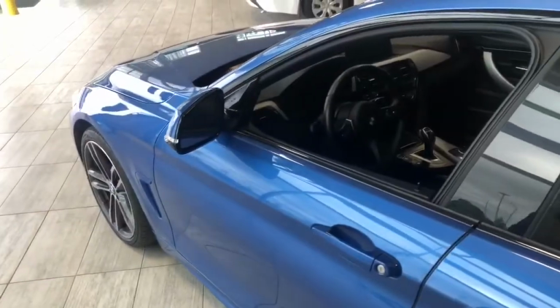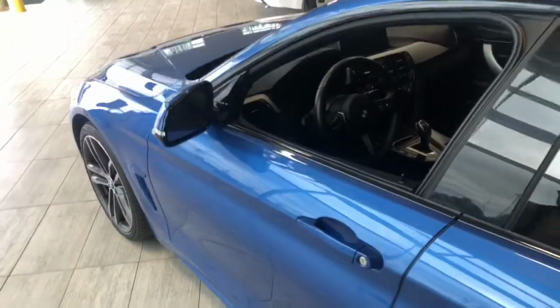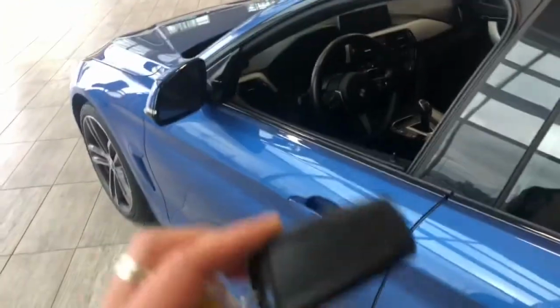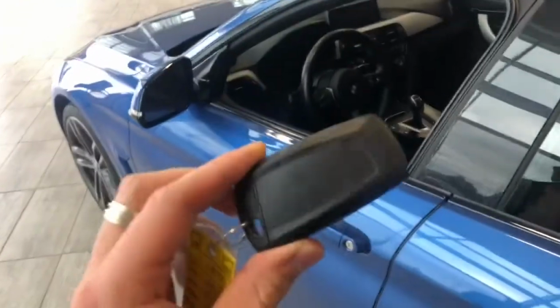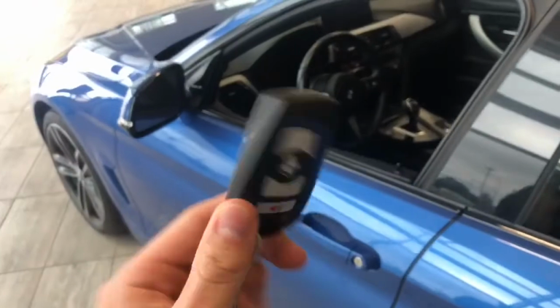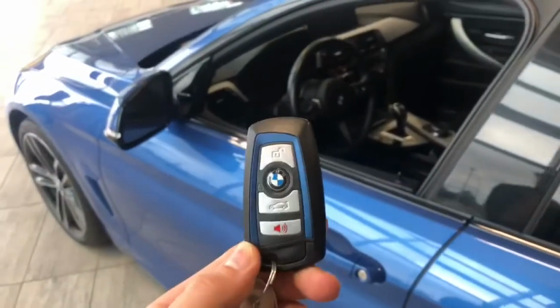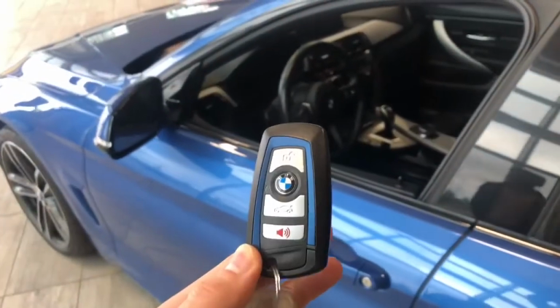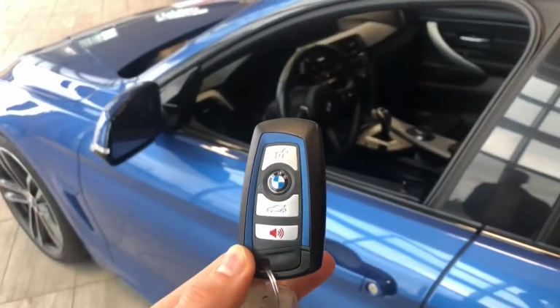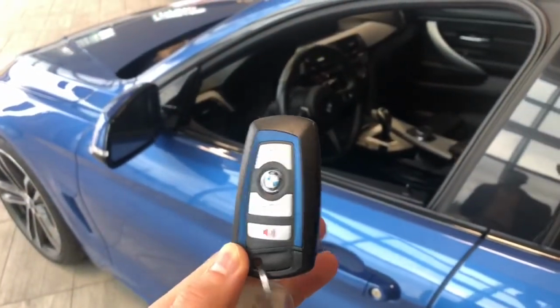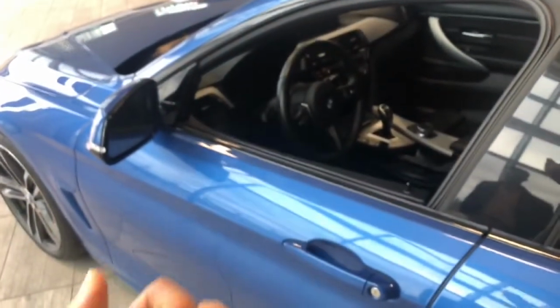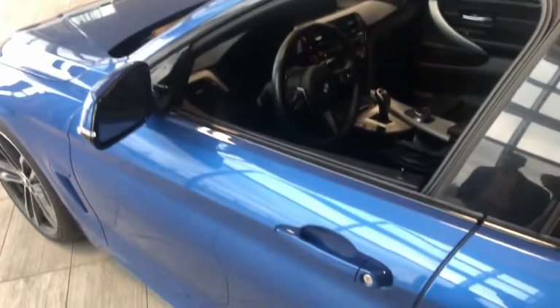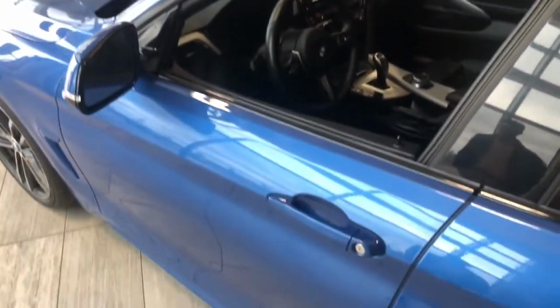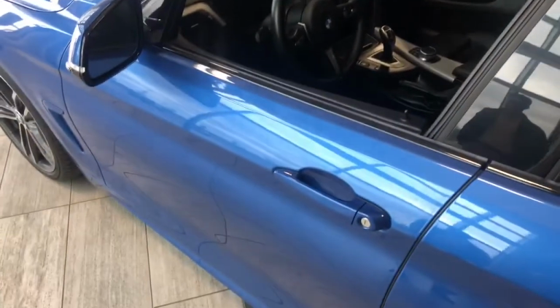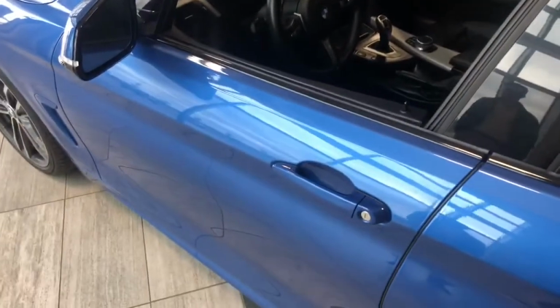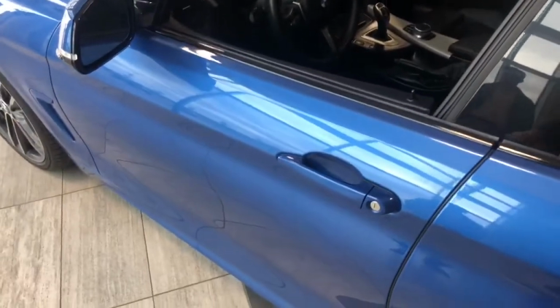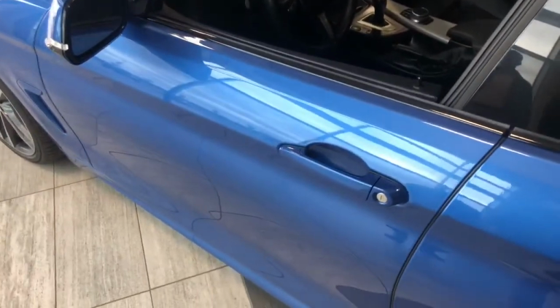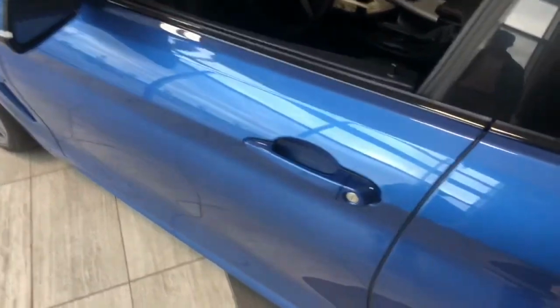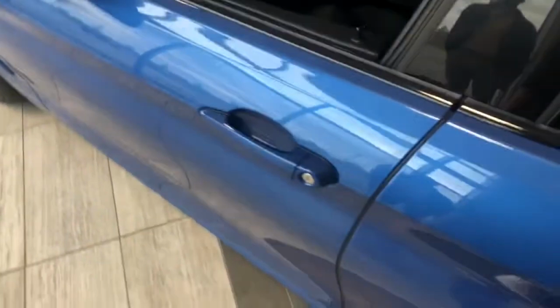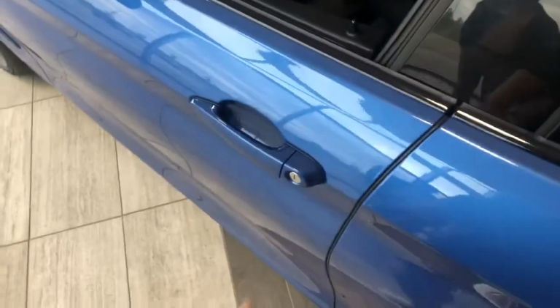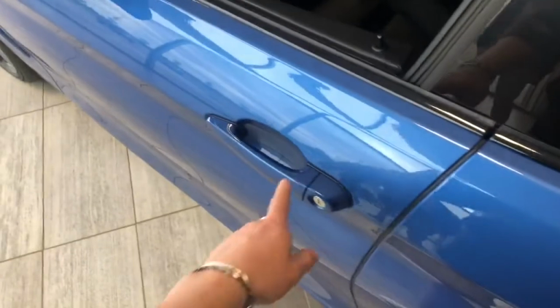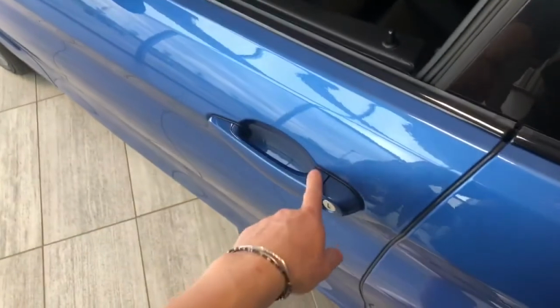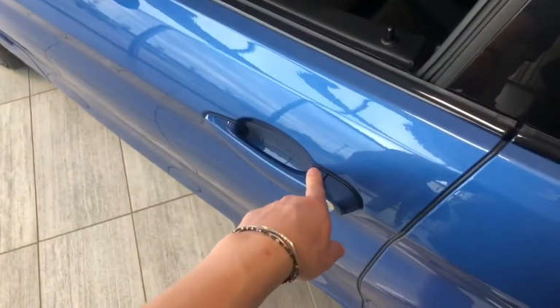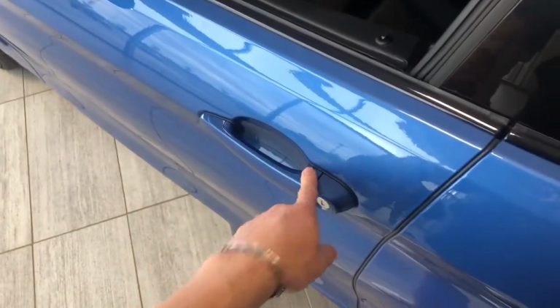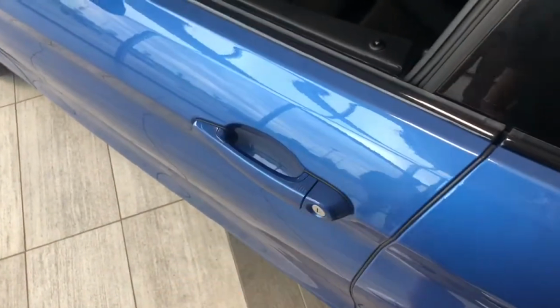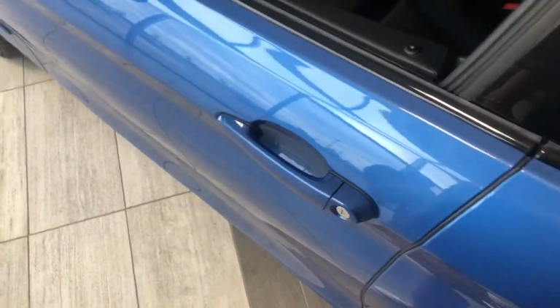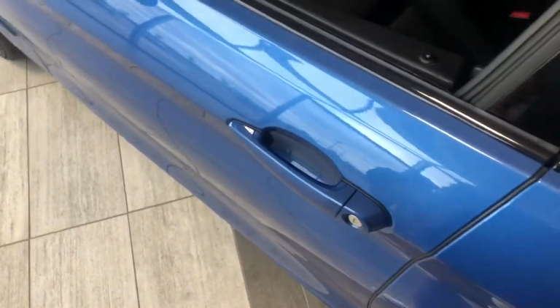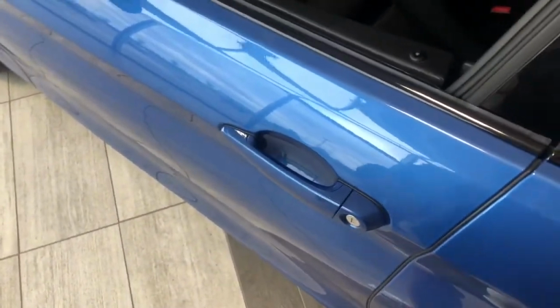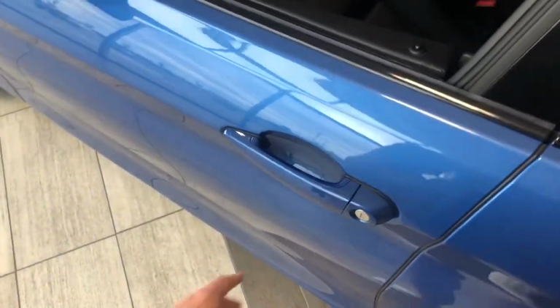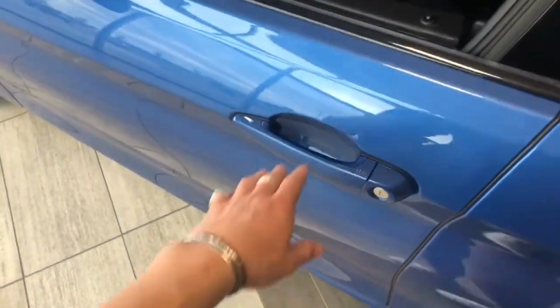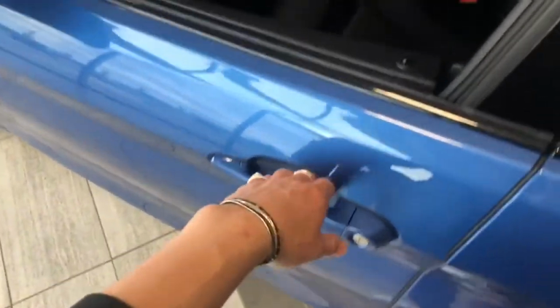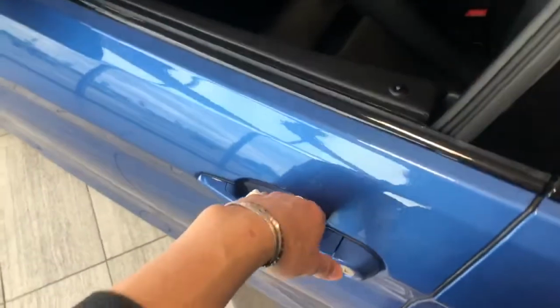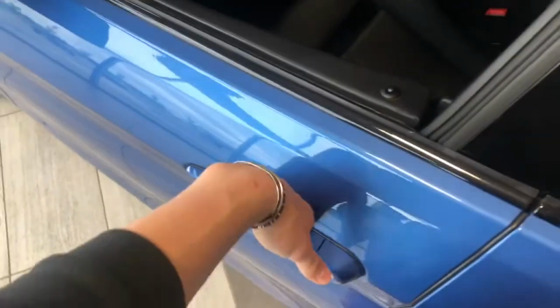Helping us inside is our key fob — it has a lock and unlock button. As mentioned, this BMW does have a smart key system, so we can press these lines to lock the vehicle, and to unlock it it's as easy as putting your hand on the inside of the door handle.